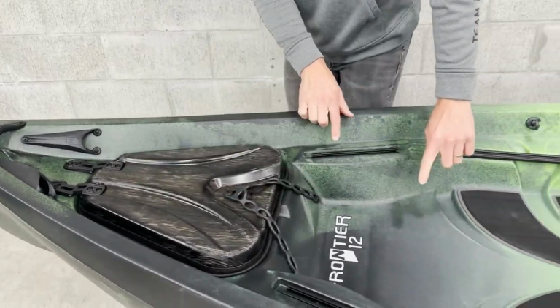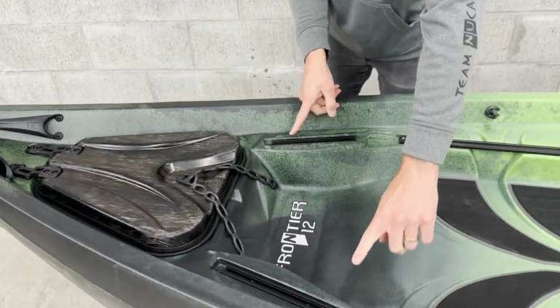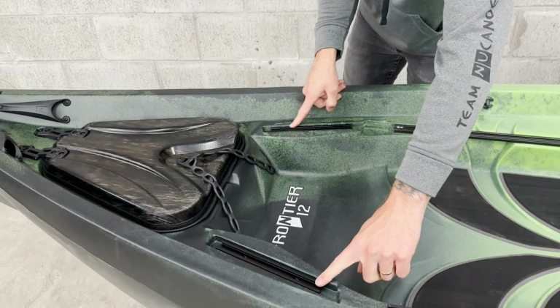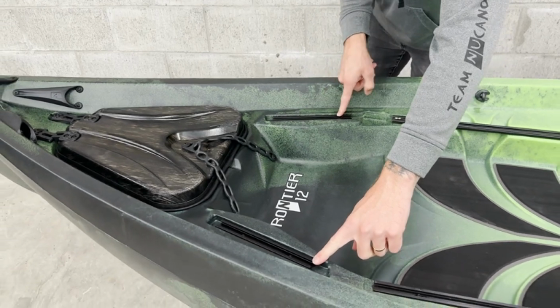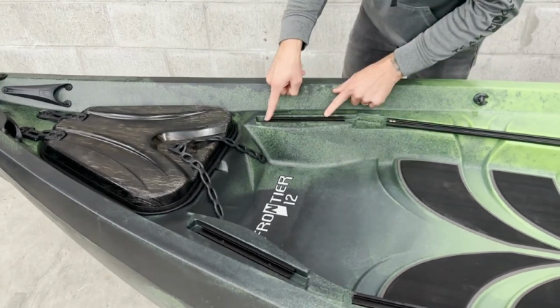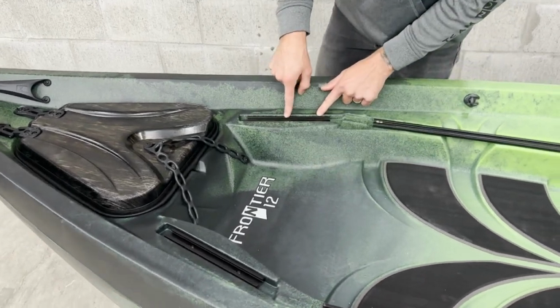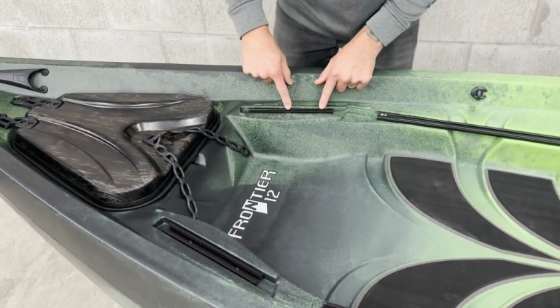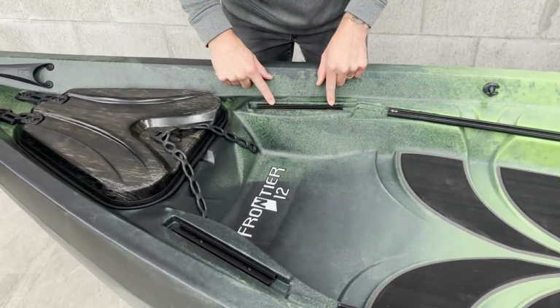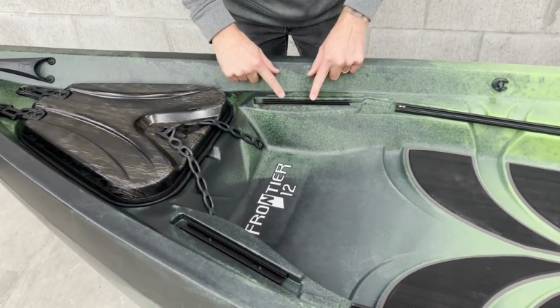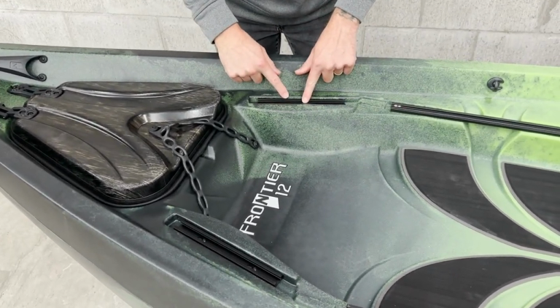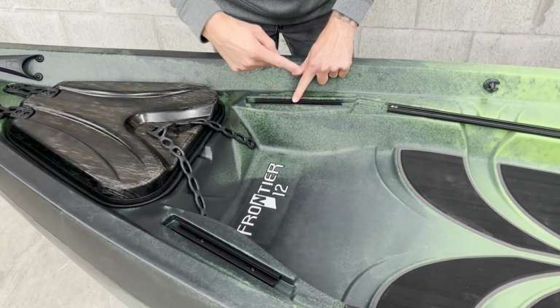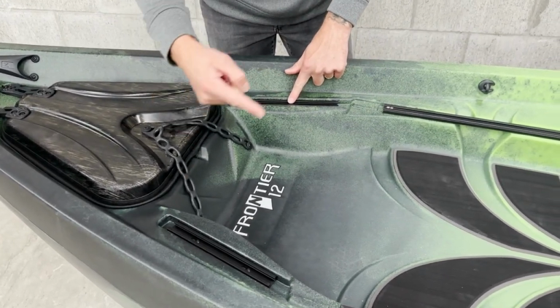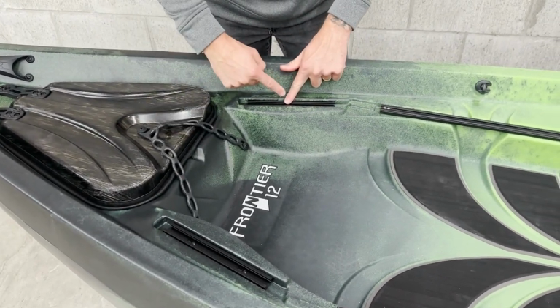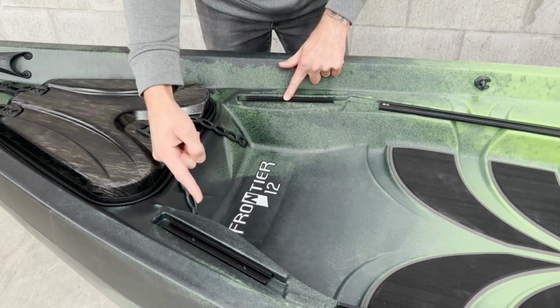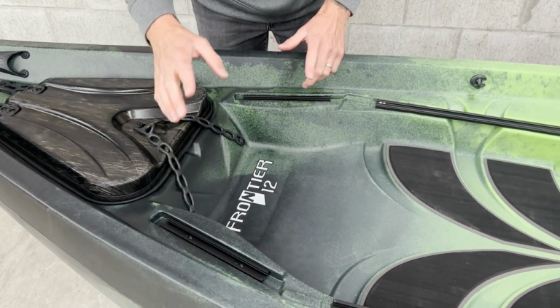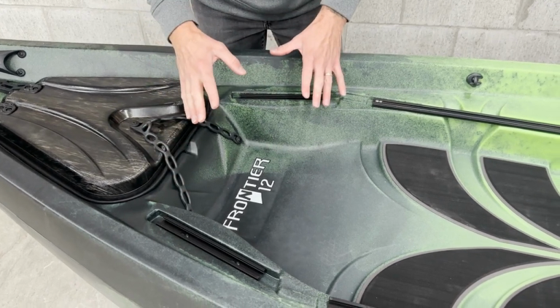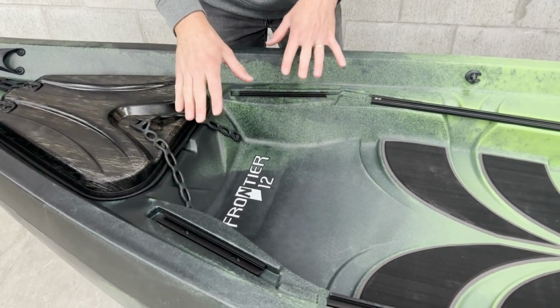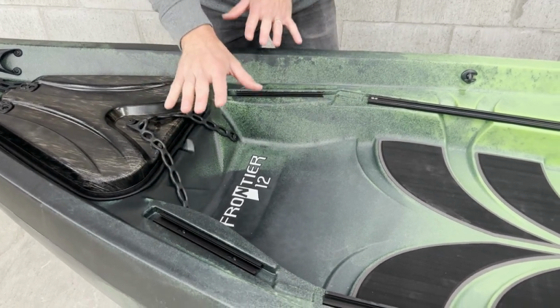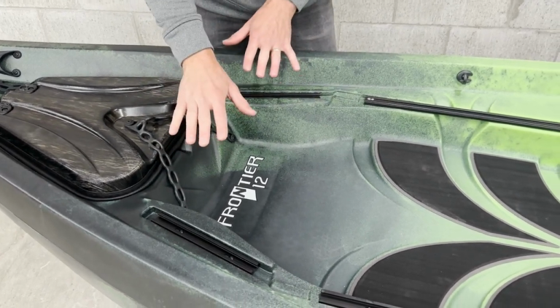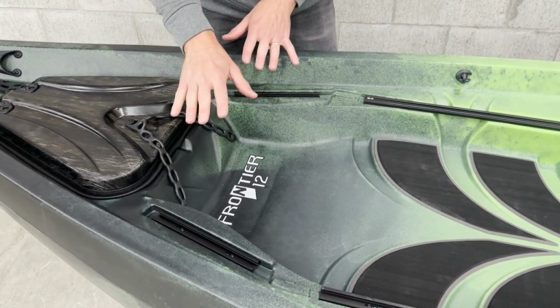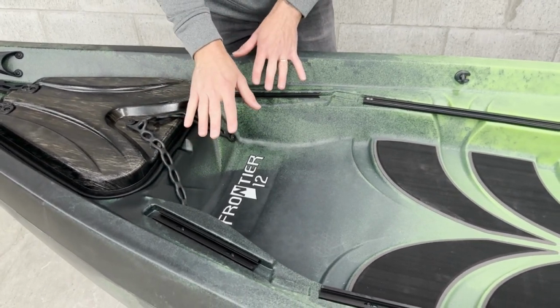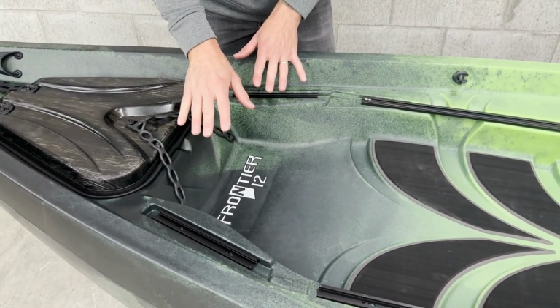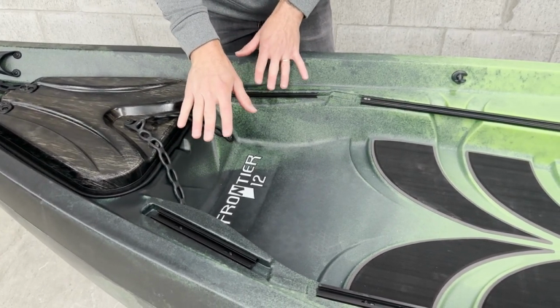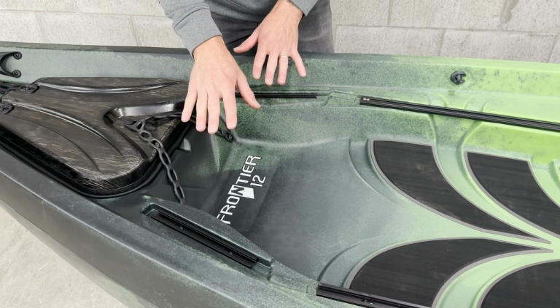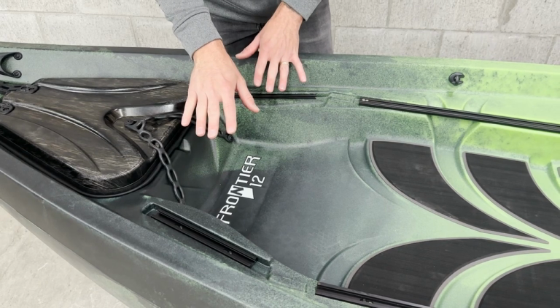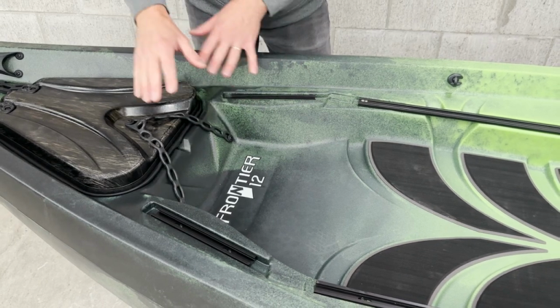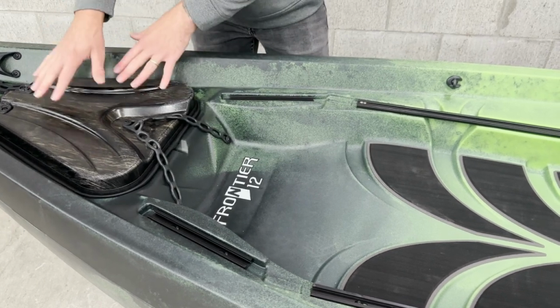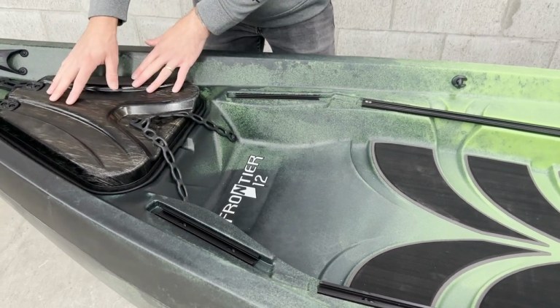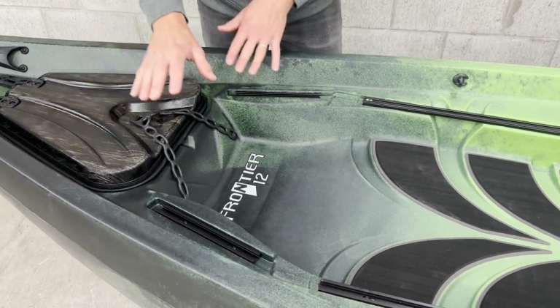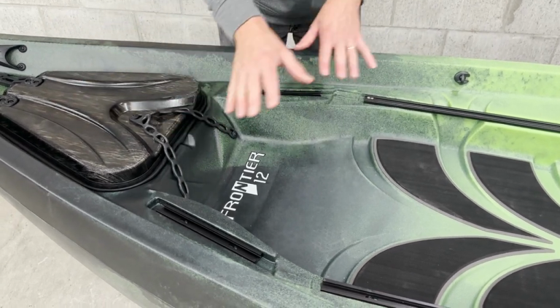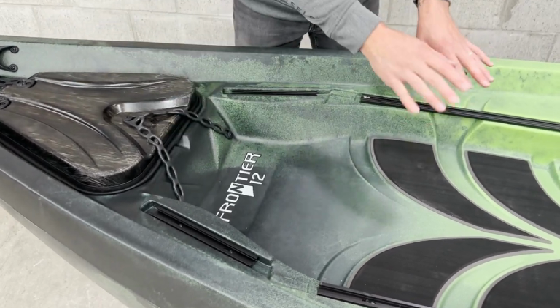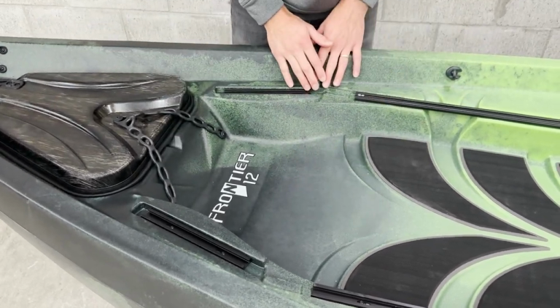We have some small sets of track right here, and these are going to be great tie-down points to use track straps as well as you can put a buddy seat right here. The buddy seat is going to allow us to take a passenger out on the water — if they're small they put the feet forward, if they're a little bit bigger they can put their feet back.